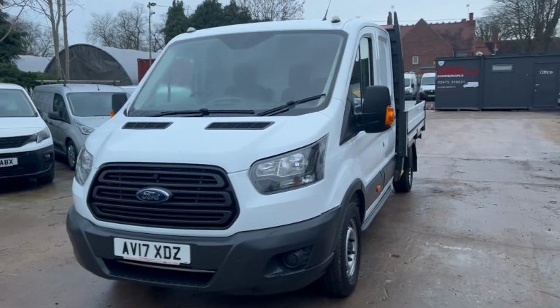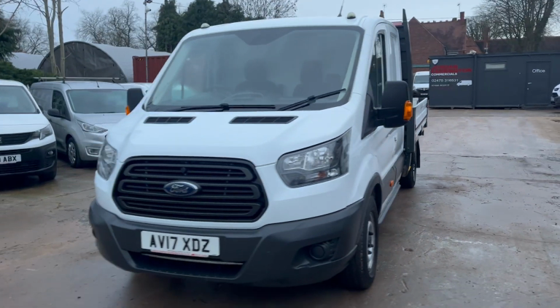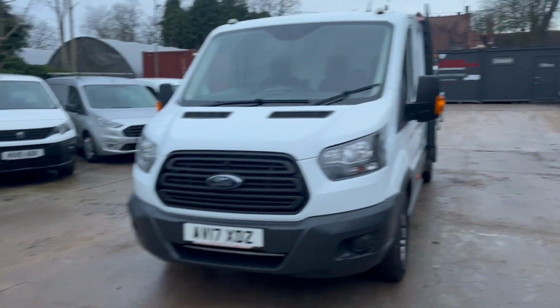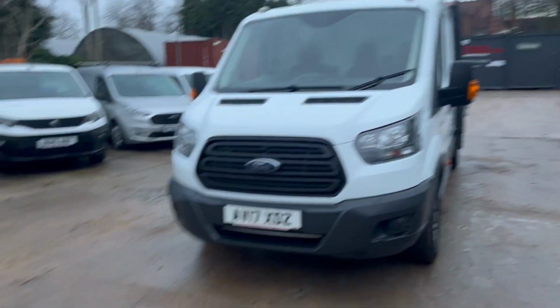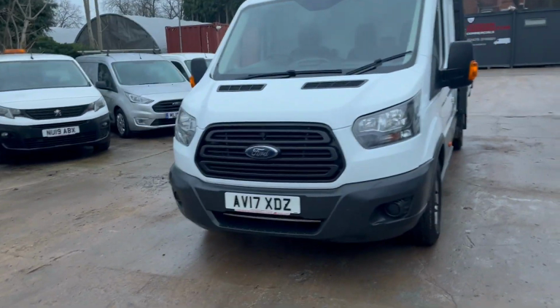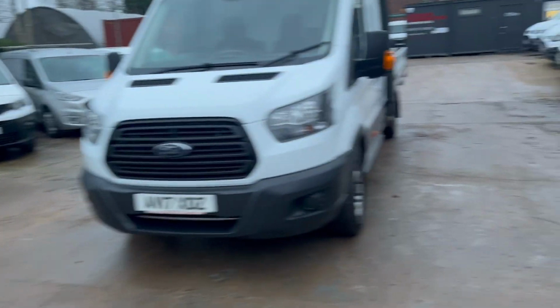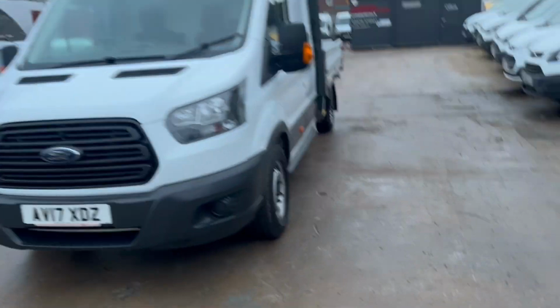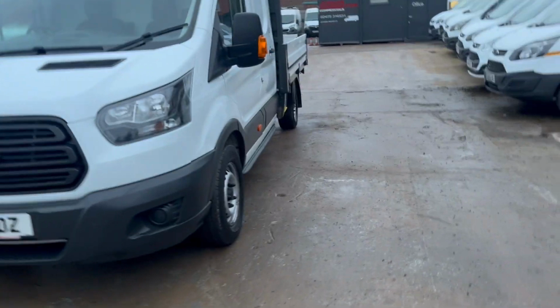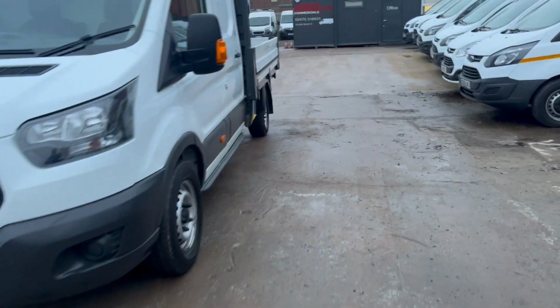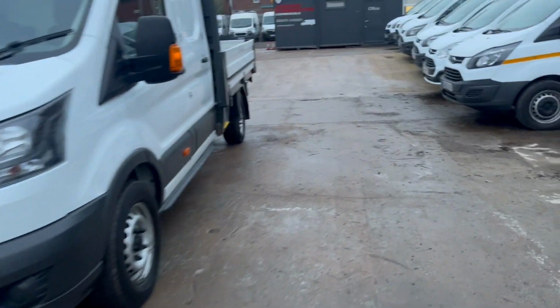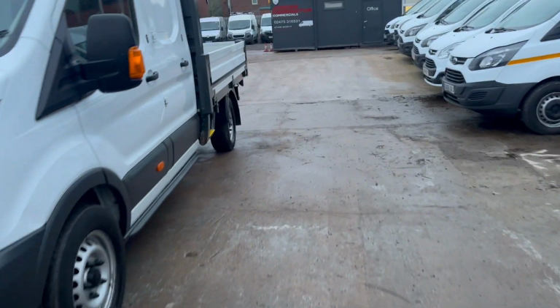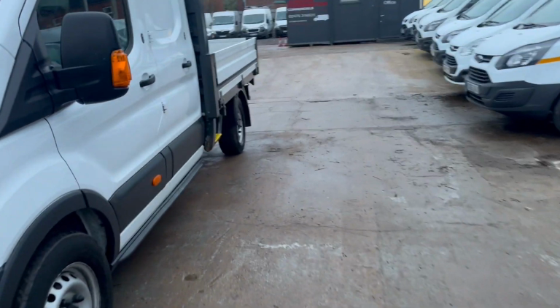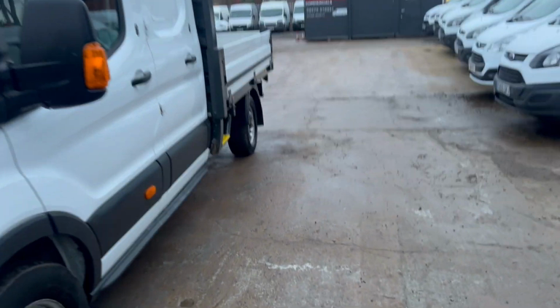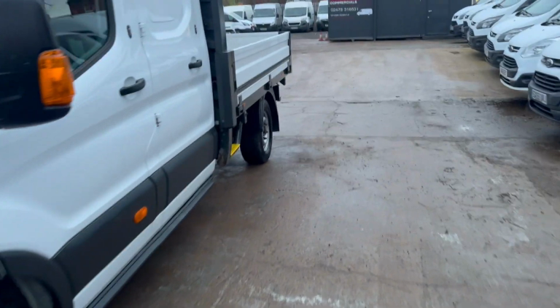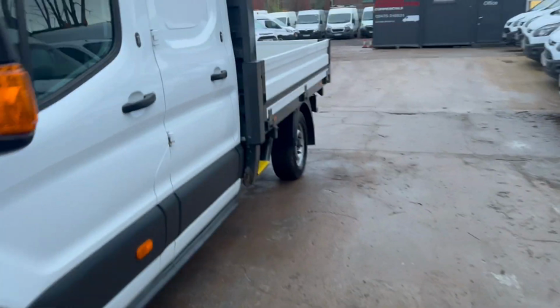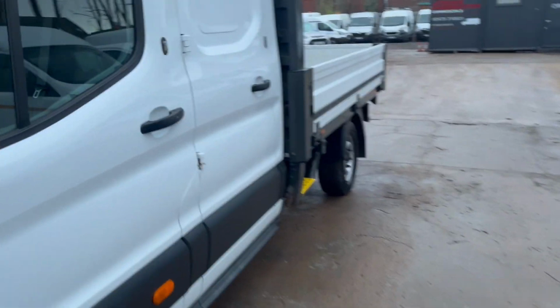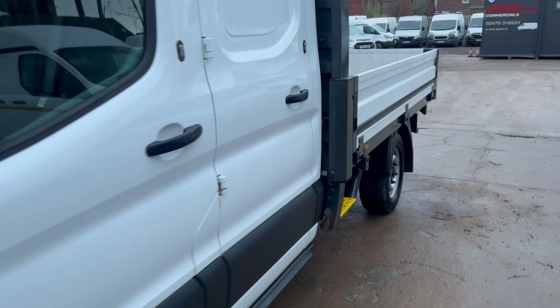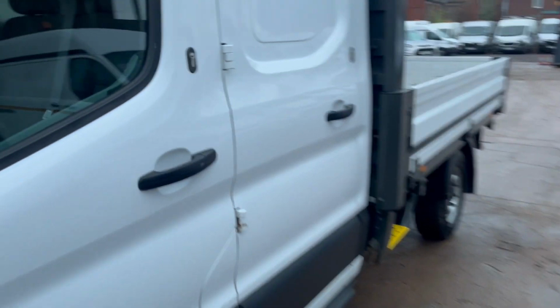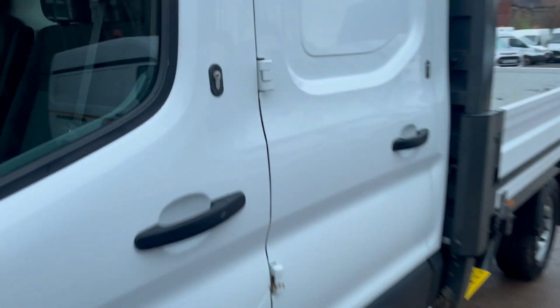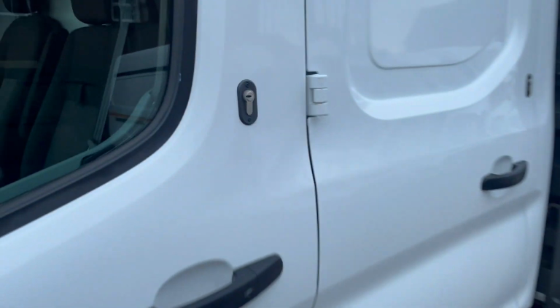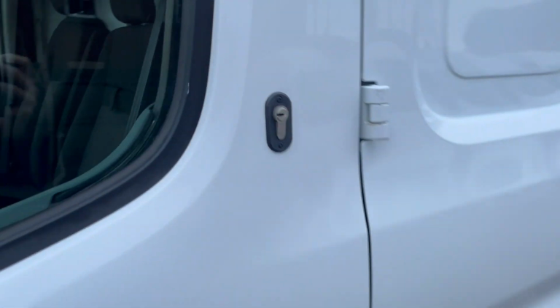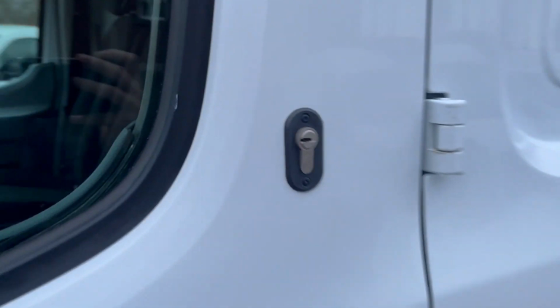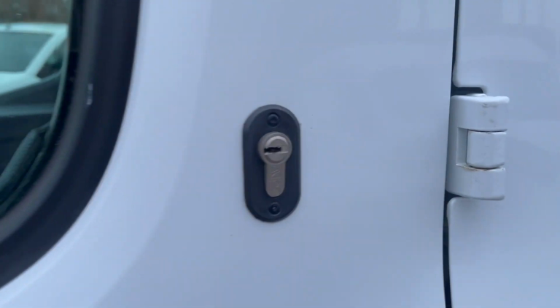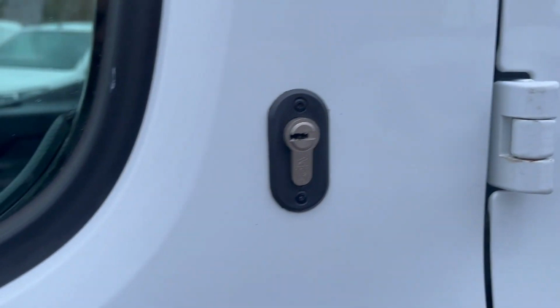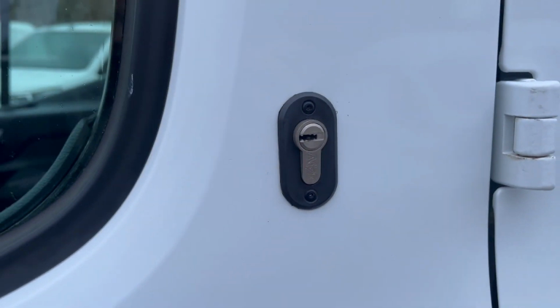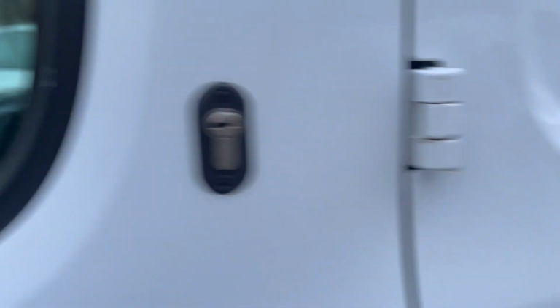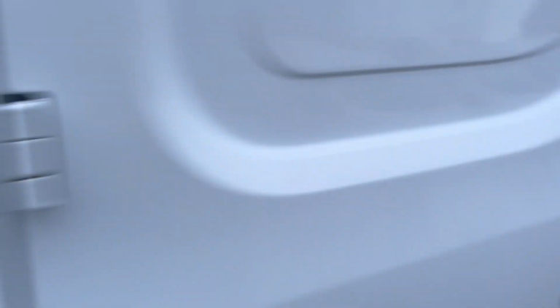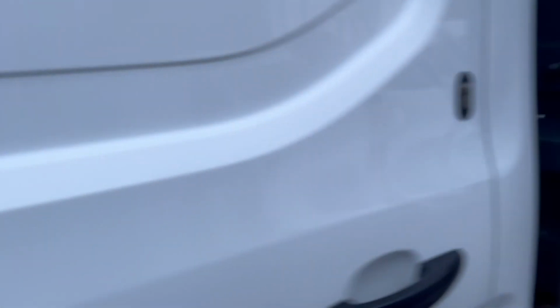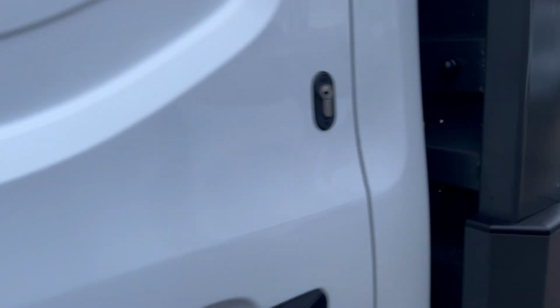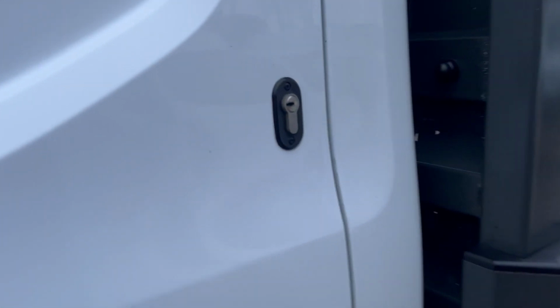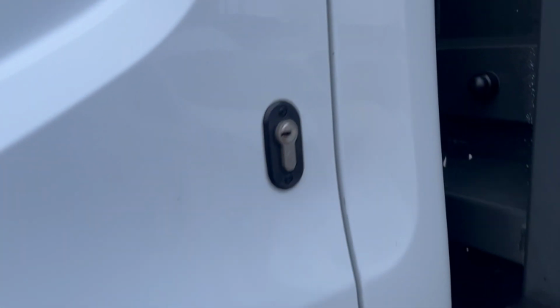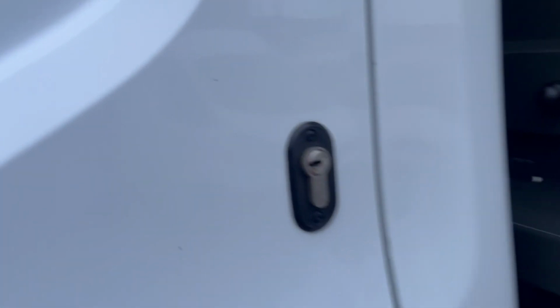As you can see as I was going around, it's got the upgraded security locks. Unfortunately in today's world, this is what's needed.